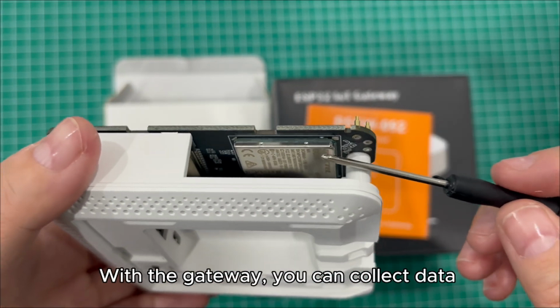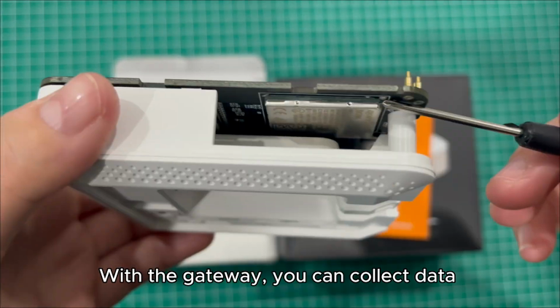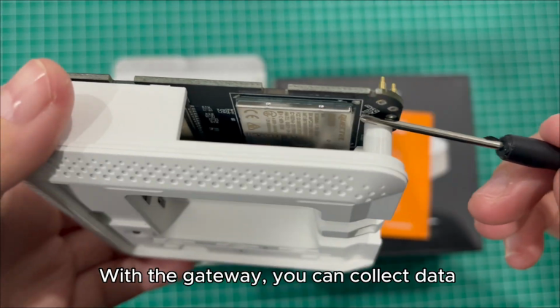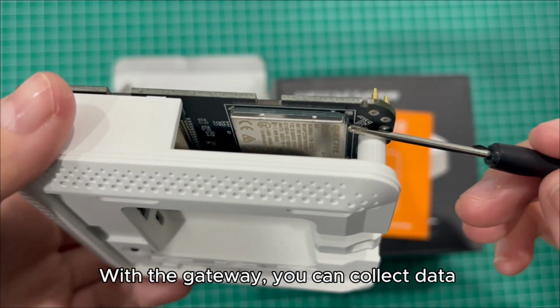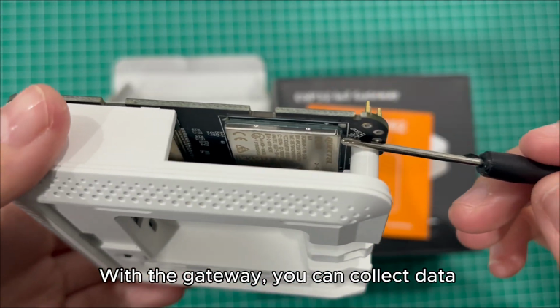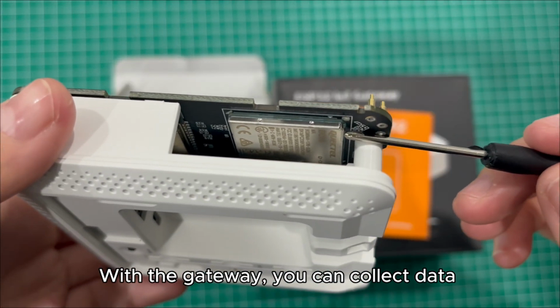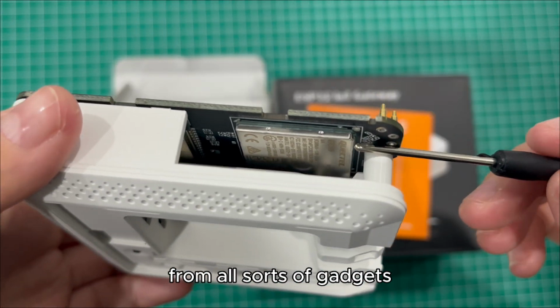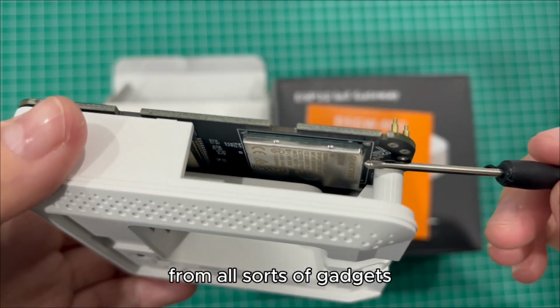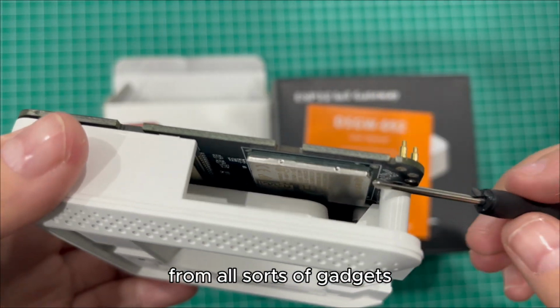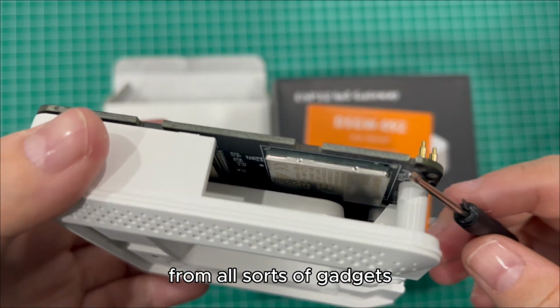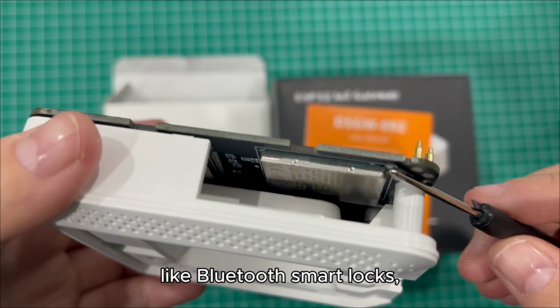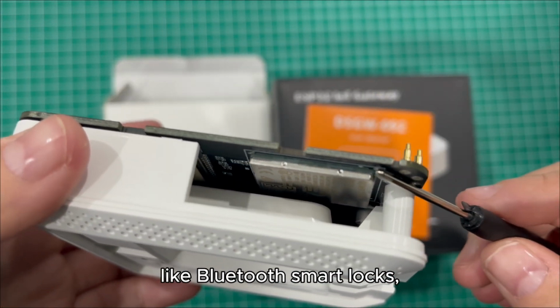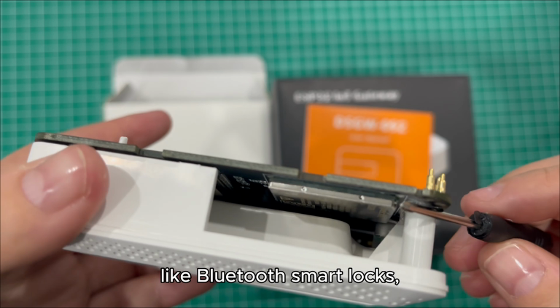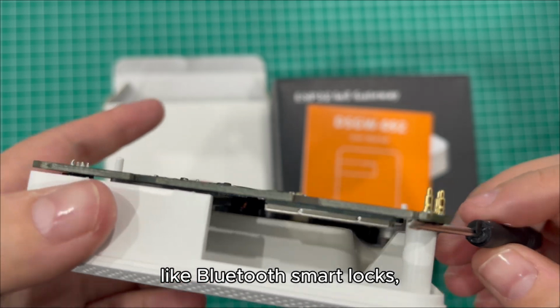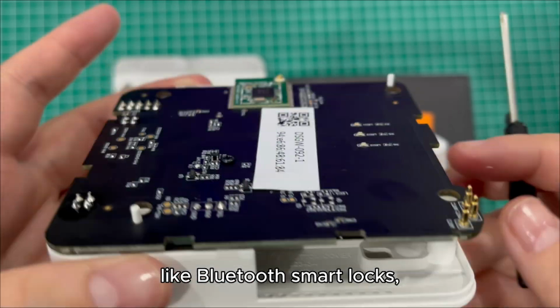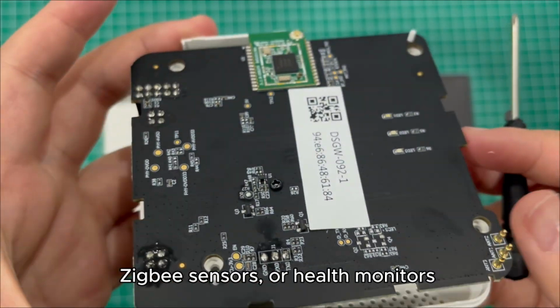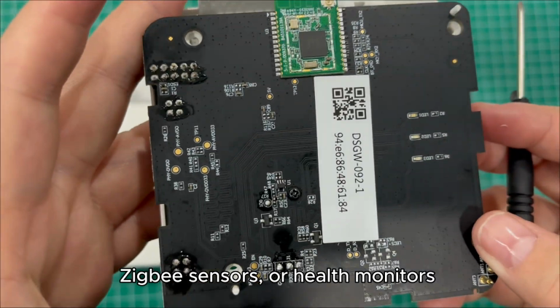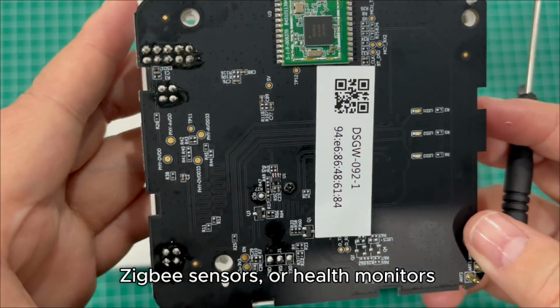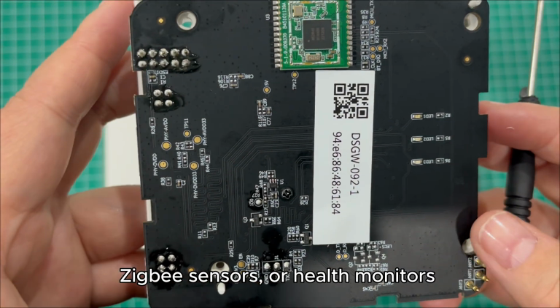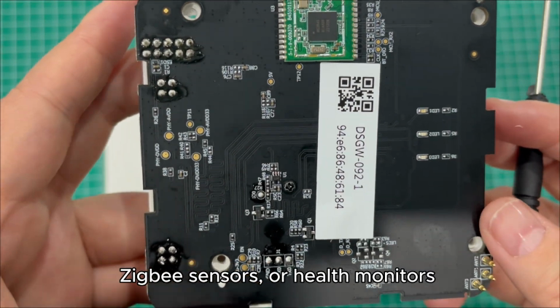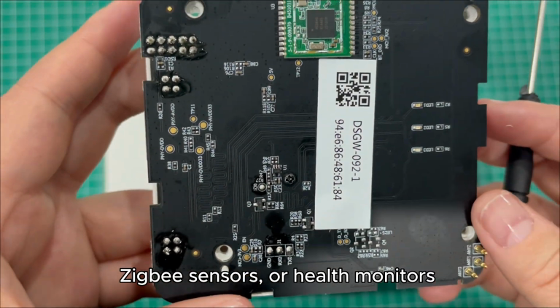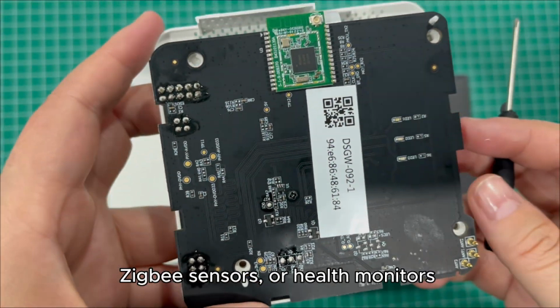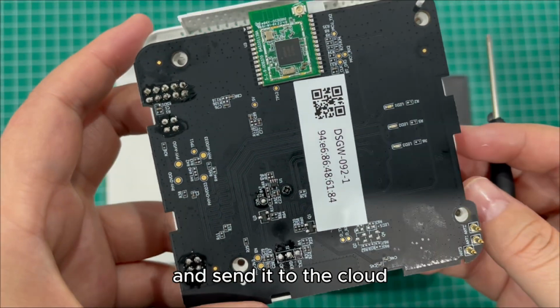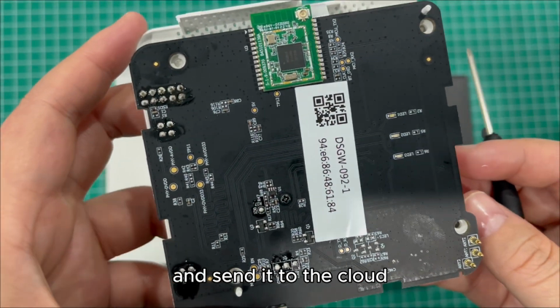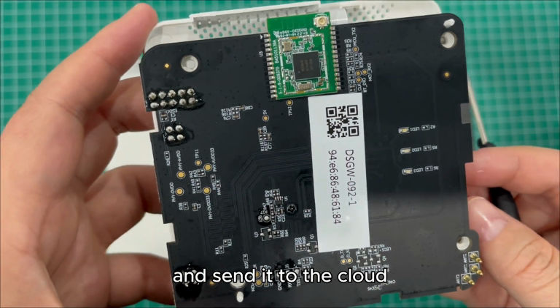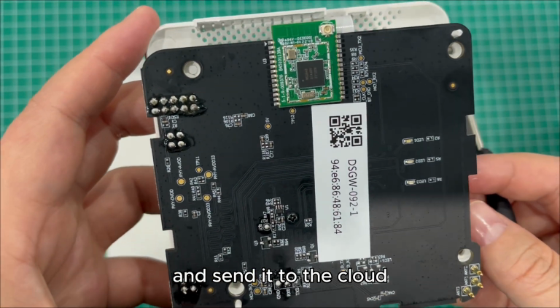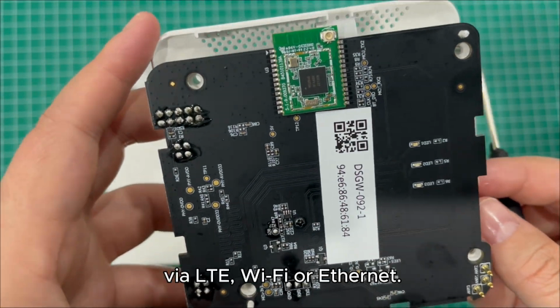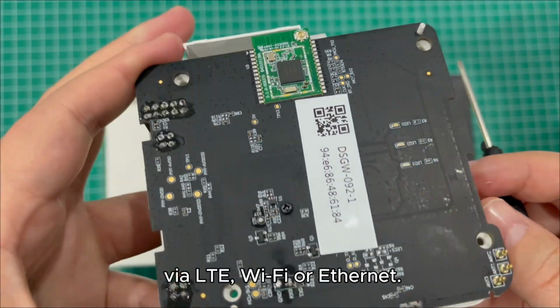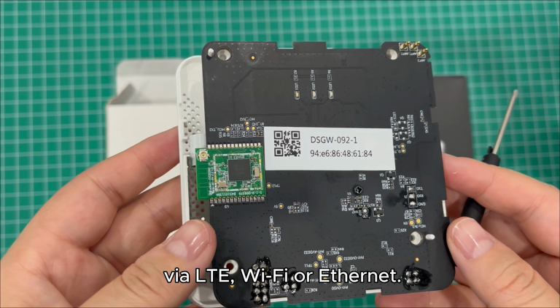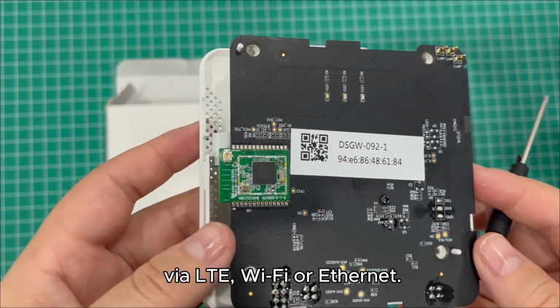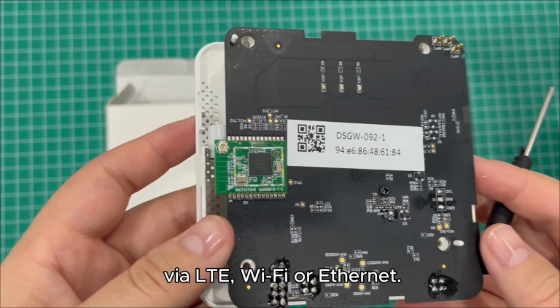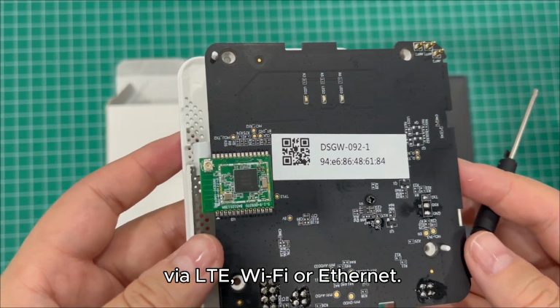With the gateway, you can collect data from all sorts of gadgets, like Bluetooth smart locks, Zigbee sensors, or health monitors, and send it to the cloud — by LTE, Wi-Fi, or Ethernet.